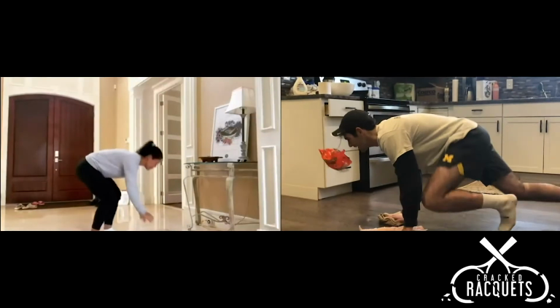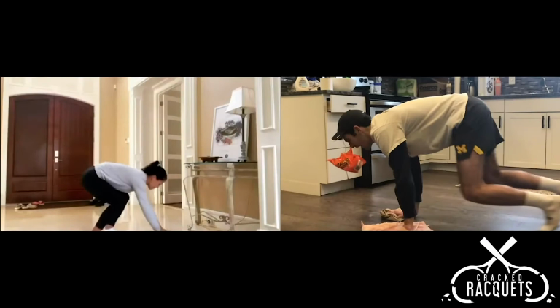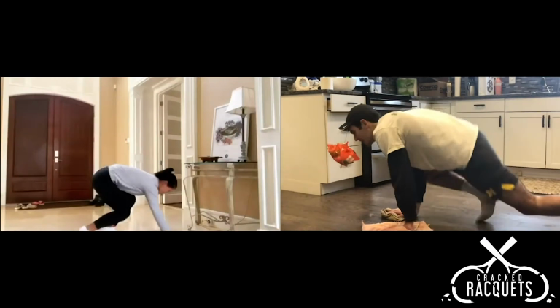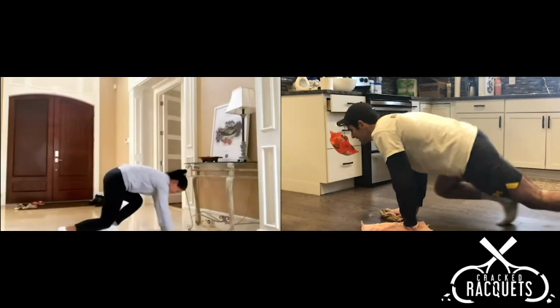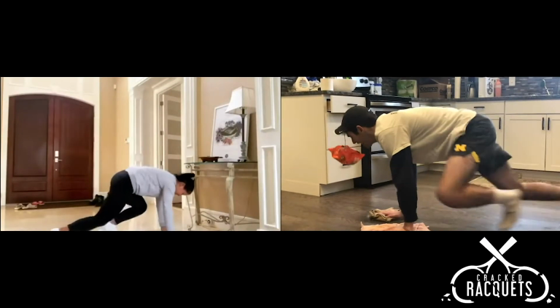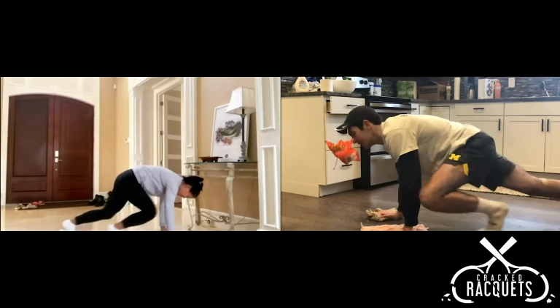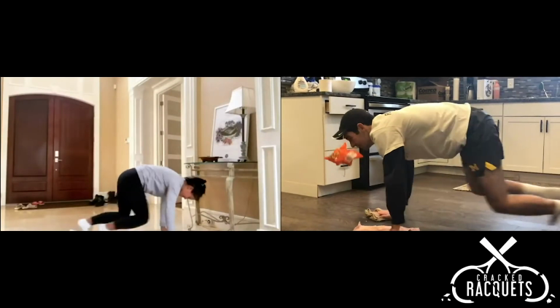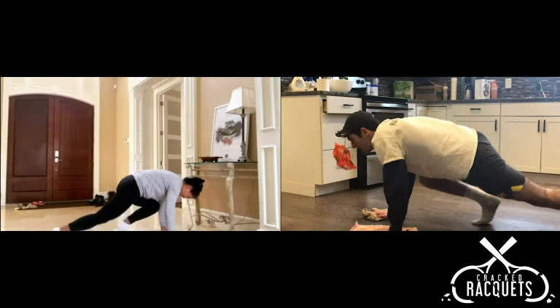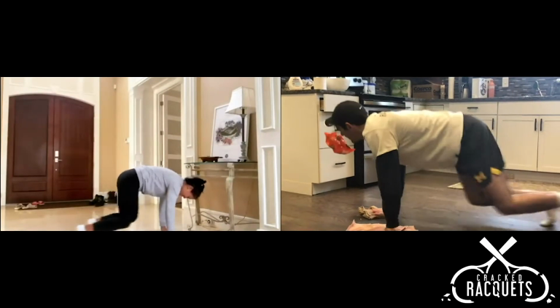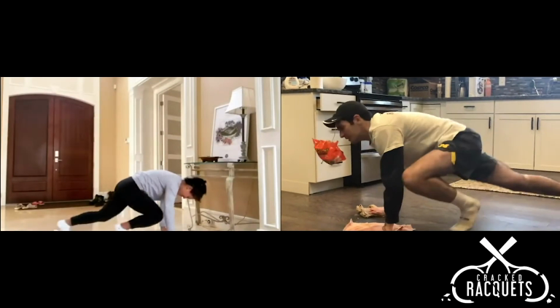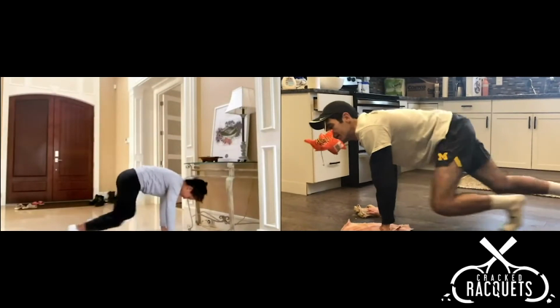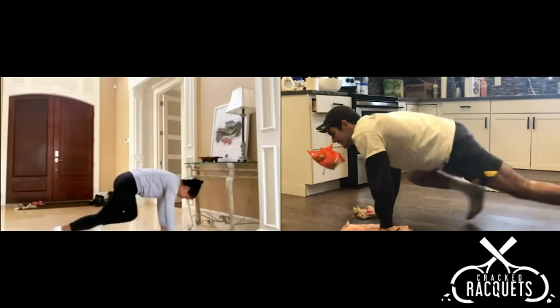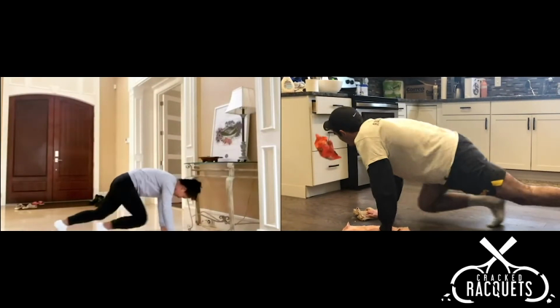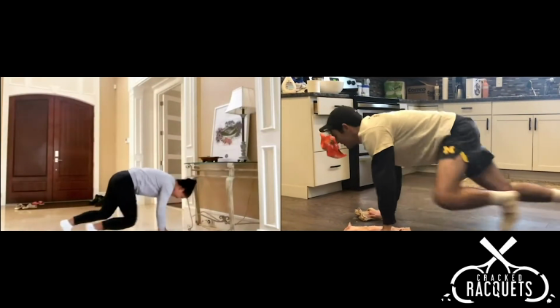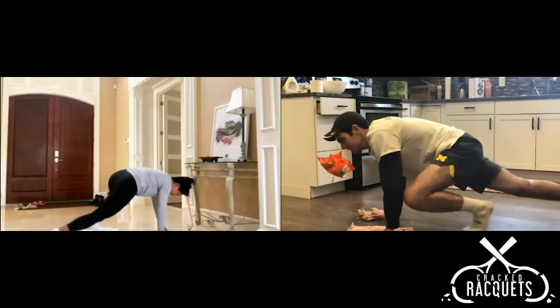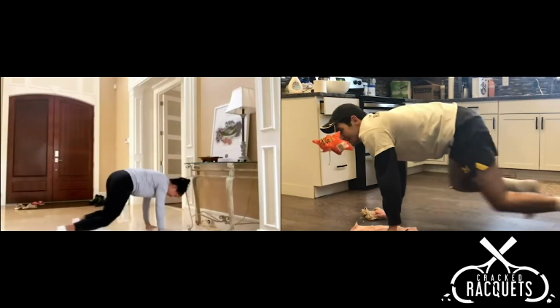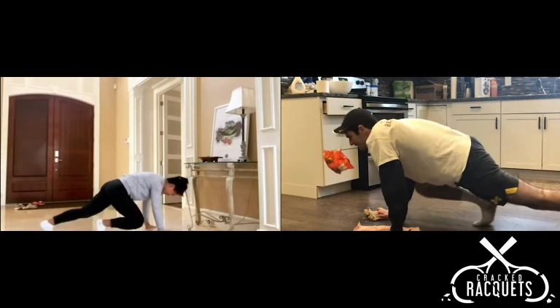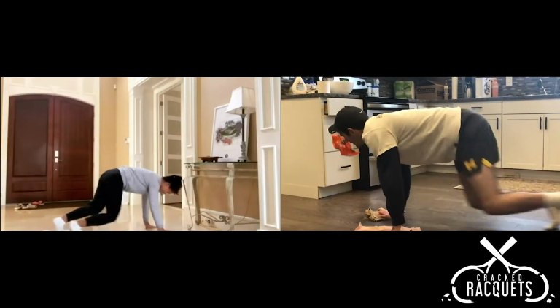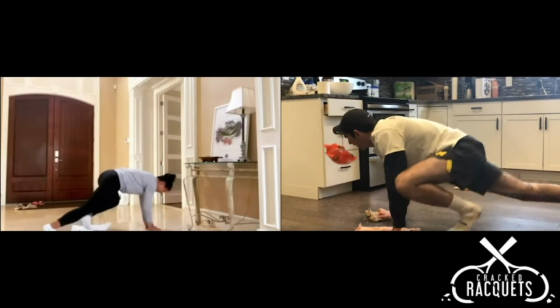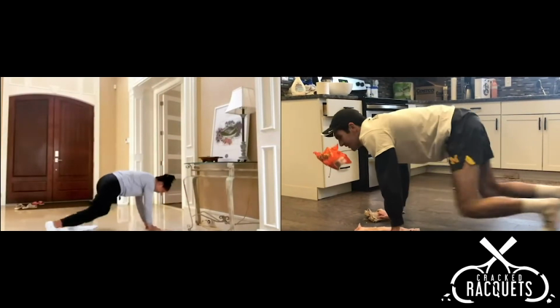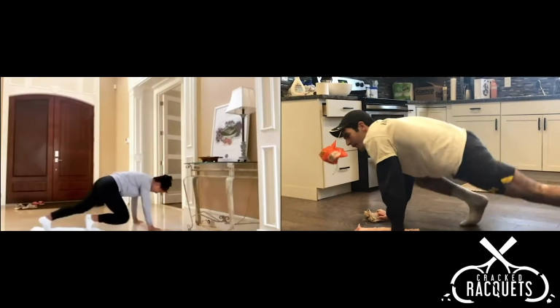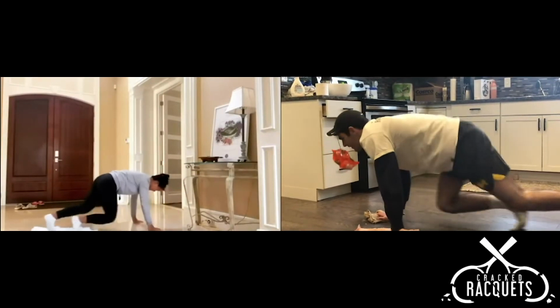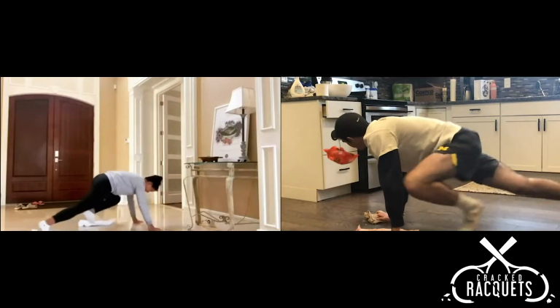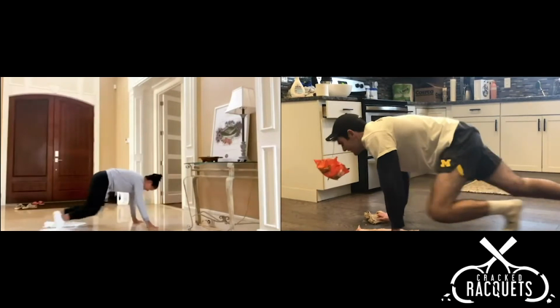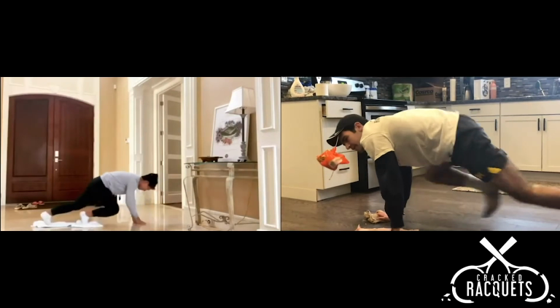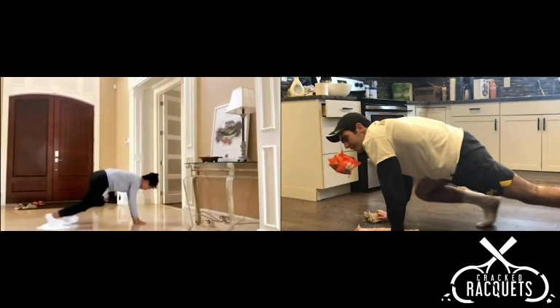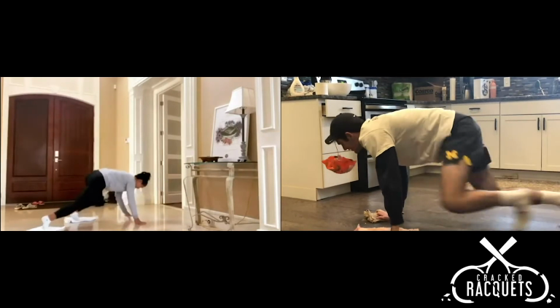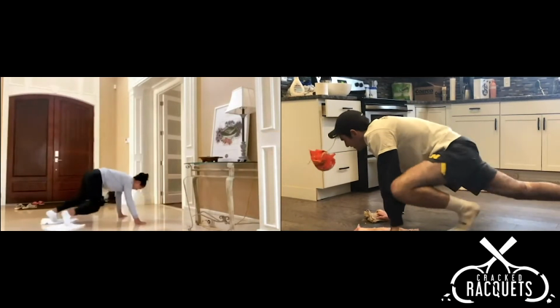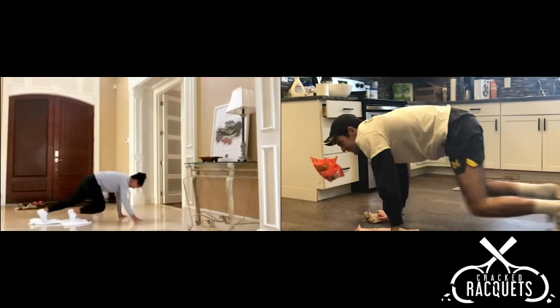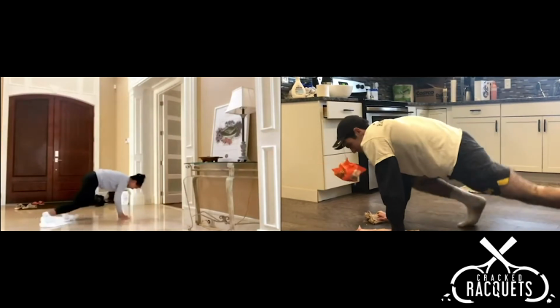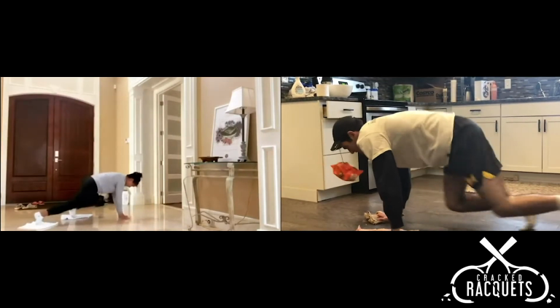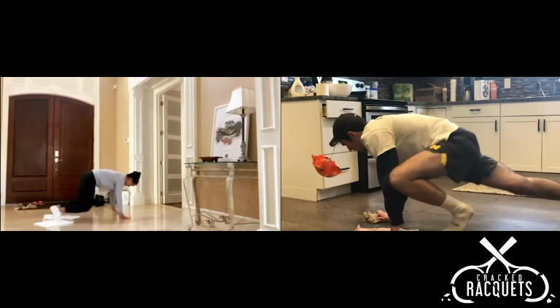Next up, we got mountain climbers — get a little cardio in, heart rate up. You can make it more difficult by actually moving your hands as though you were going down a ladder.